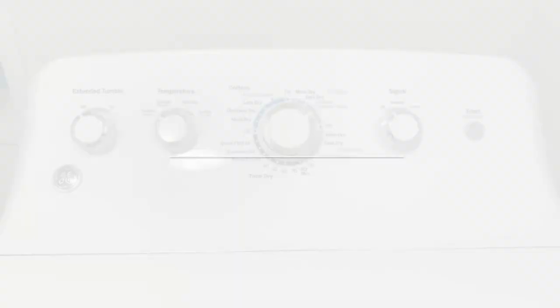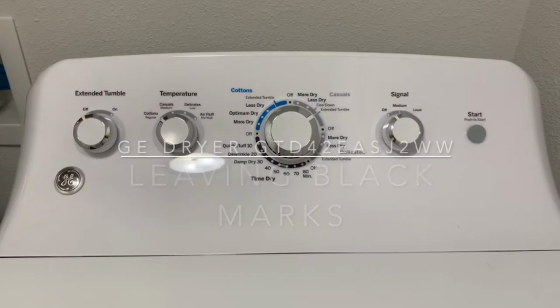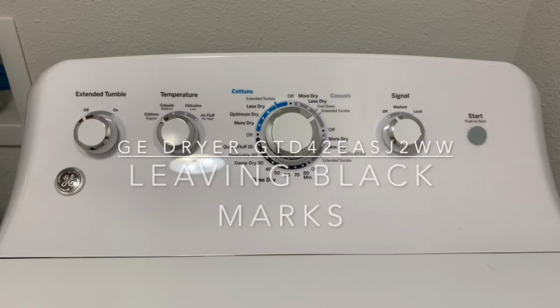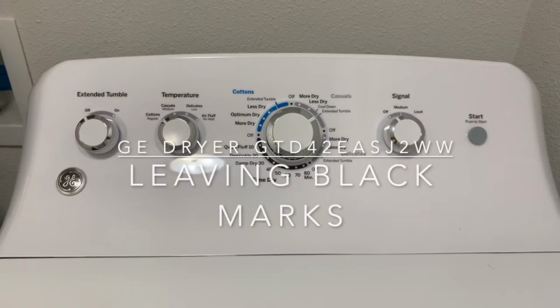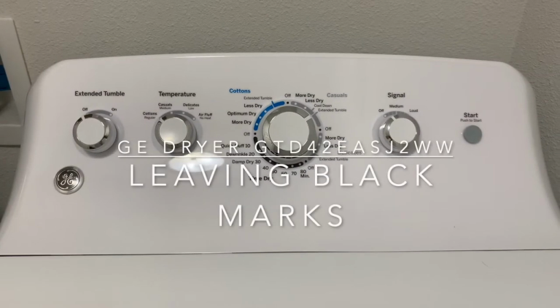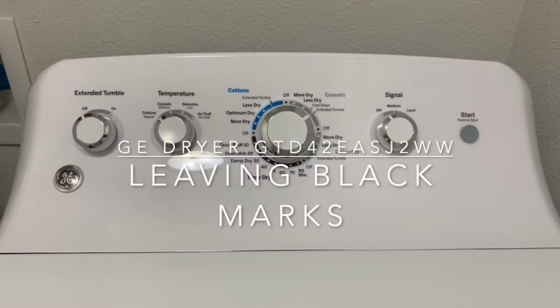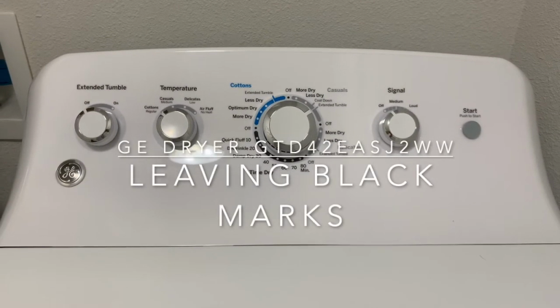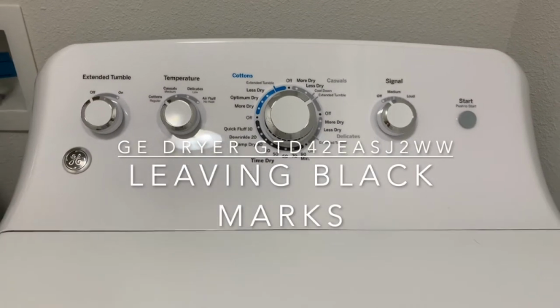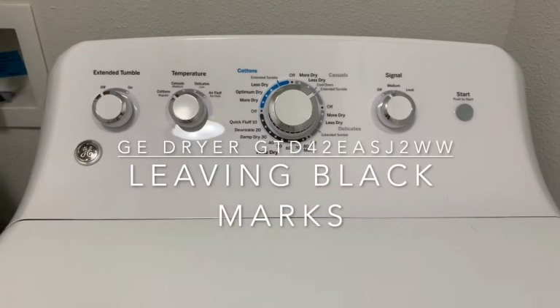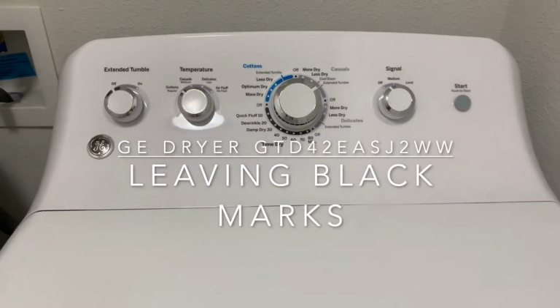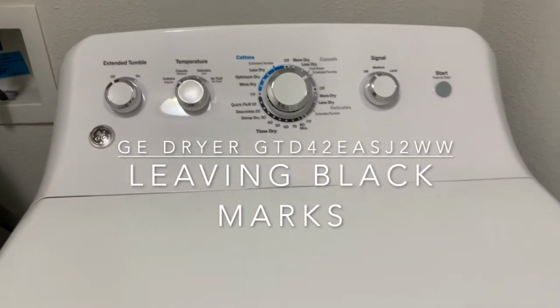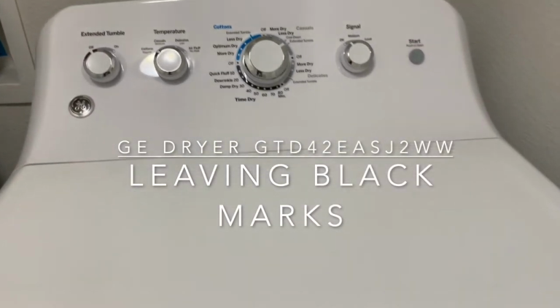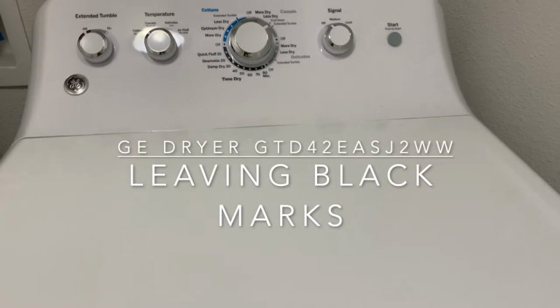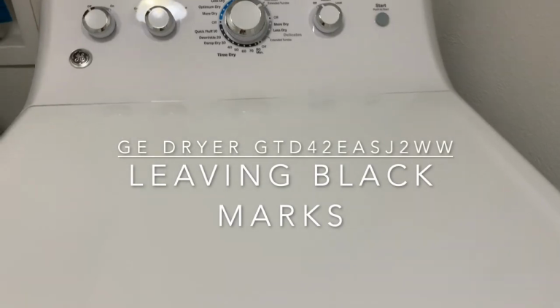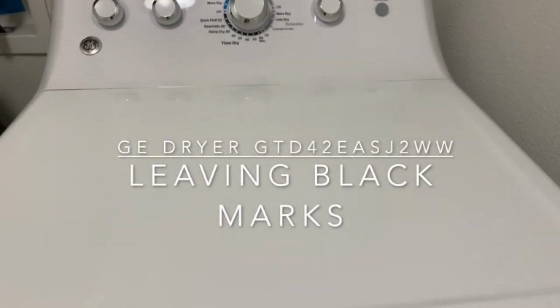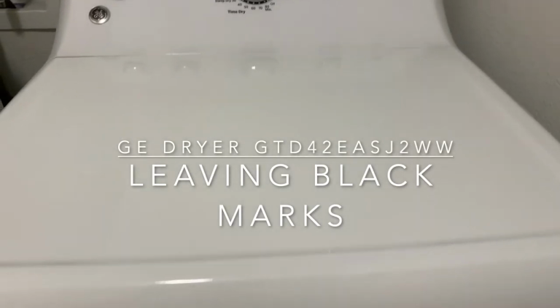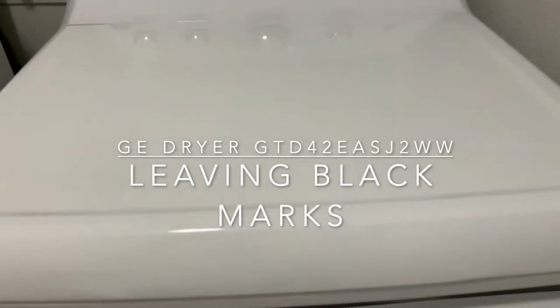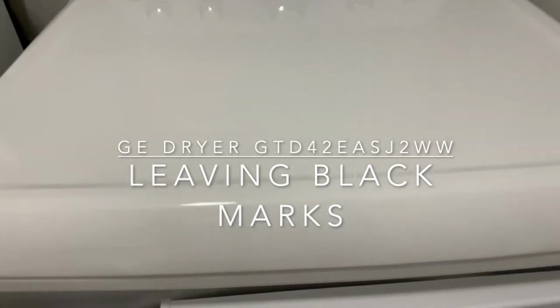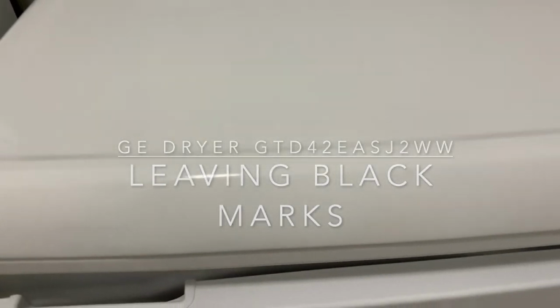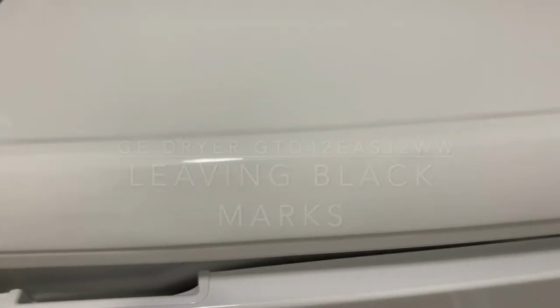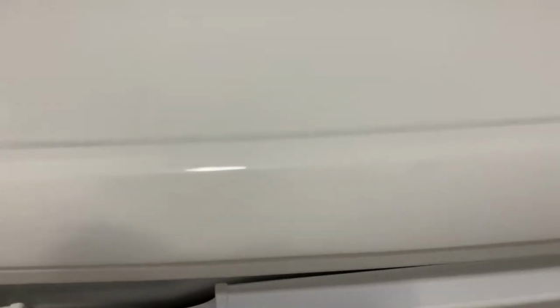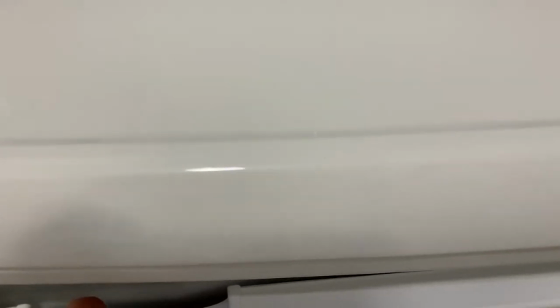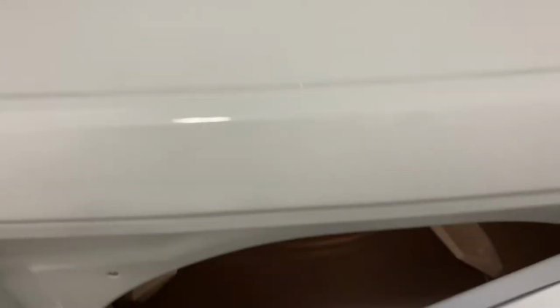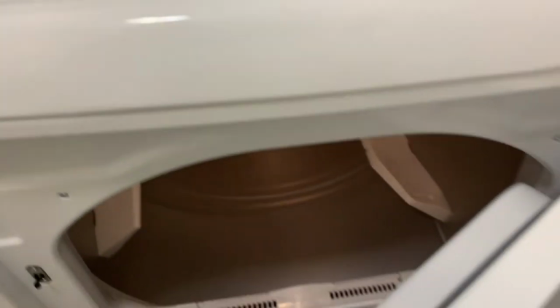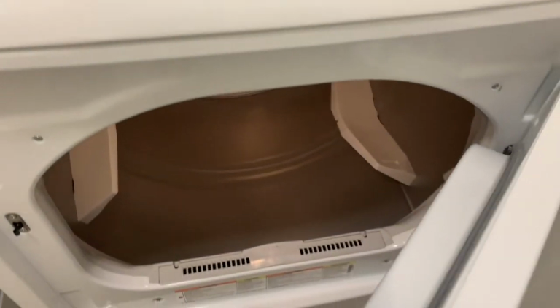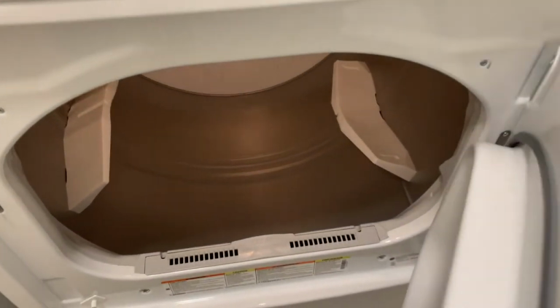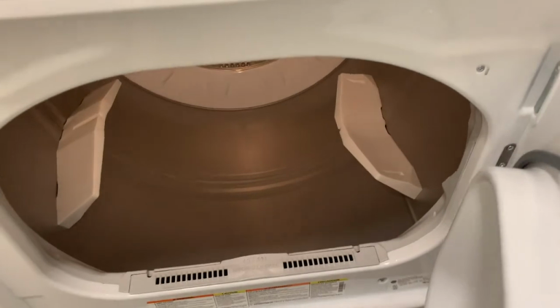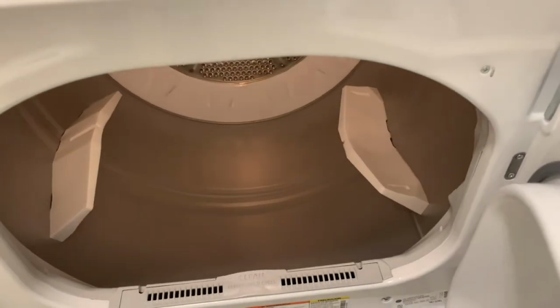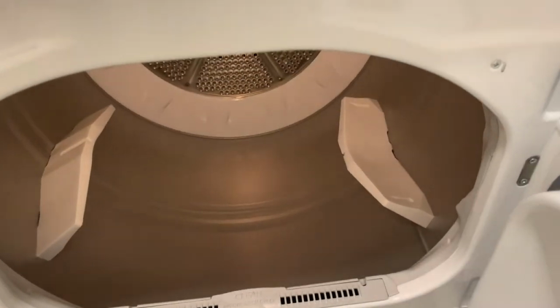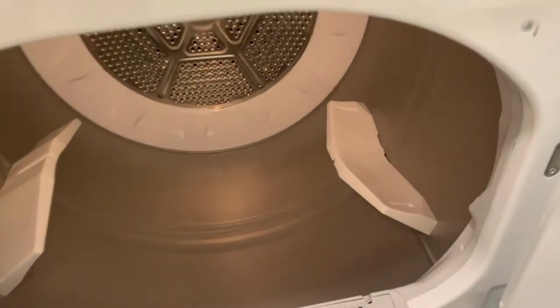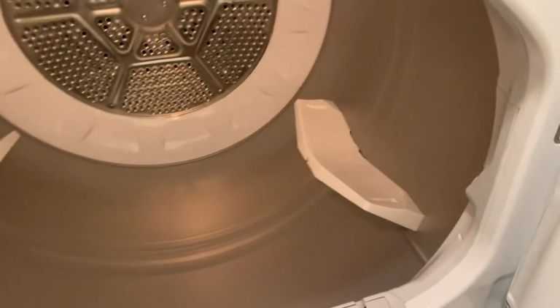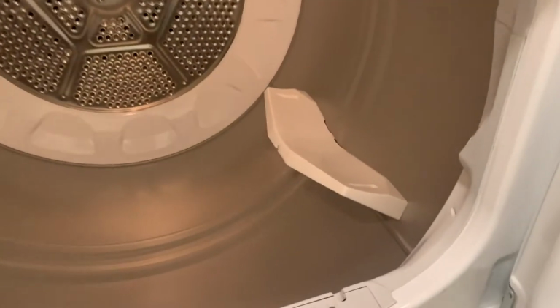I've been having problems with my GE dryer leaving black marks on clothes. It only does this with thin materials like a pillowcase or a sheet. This dryer is only a year old.